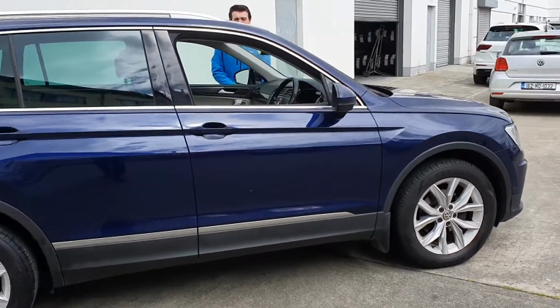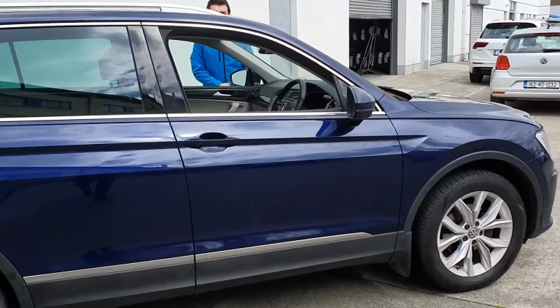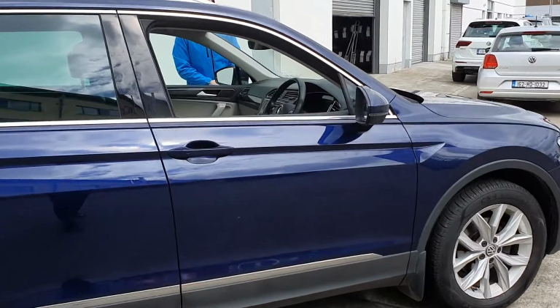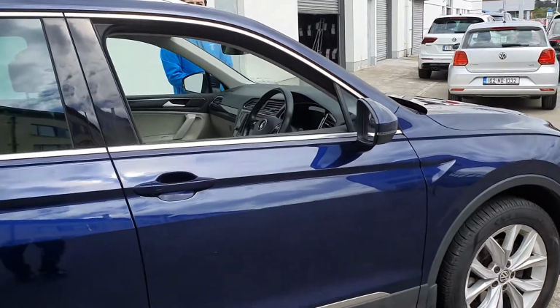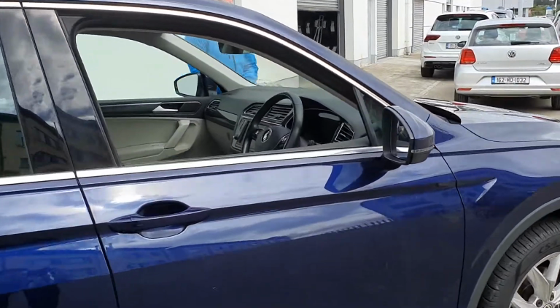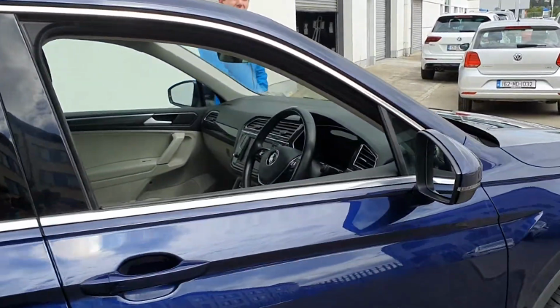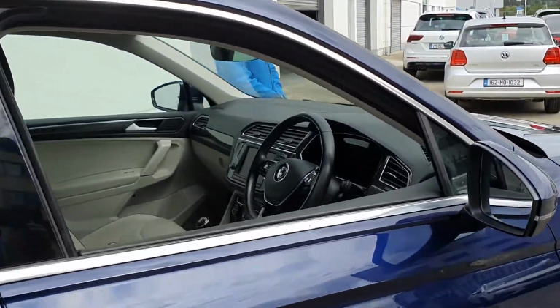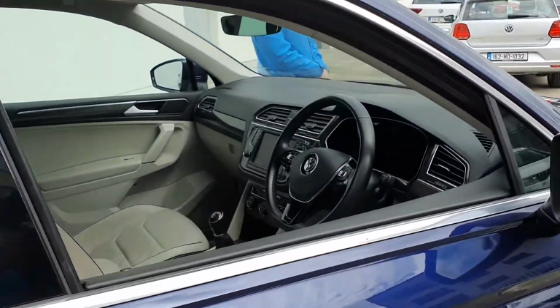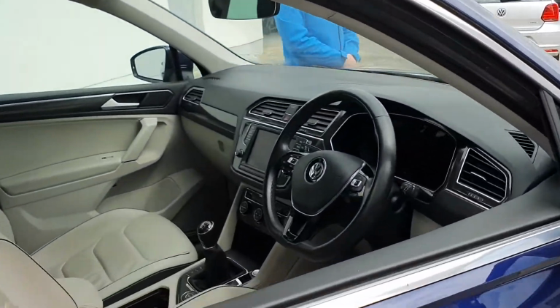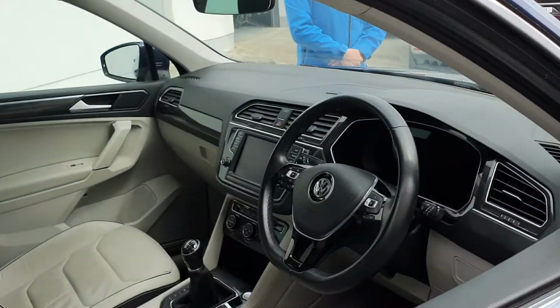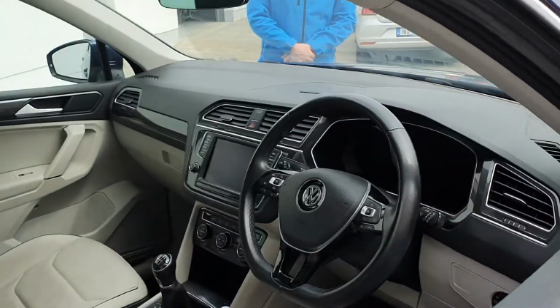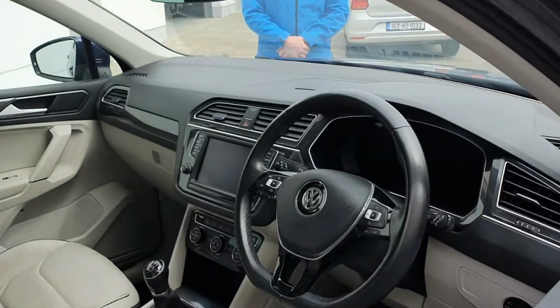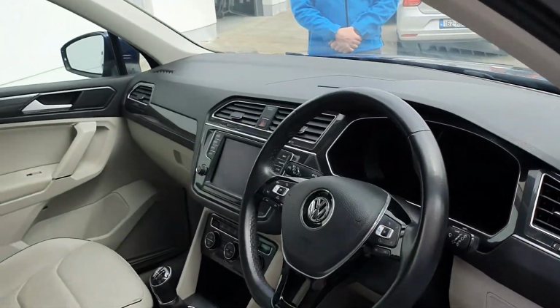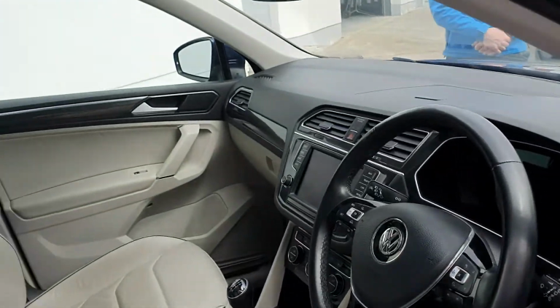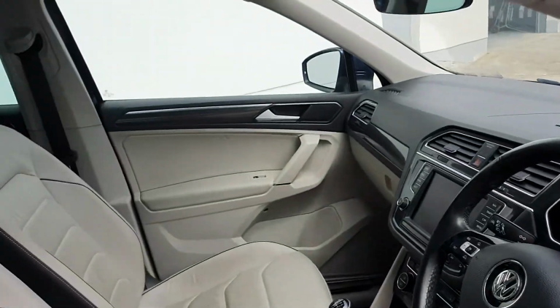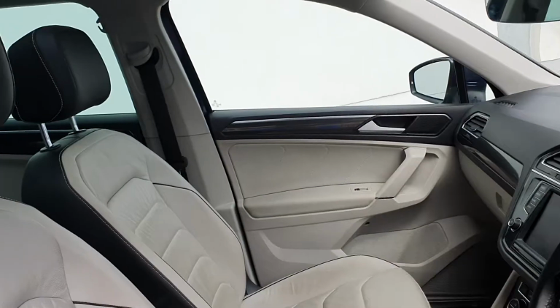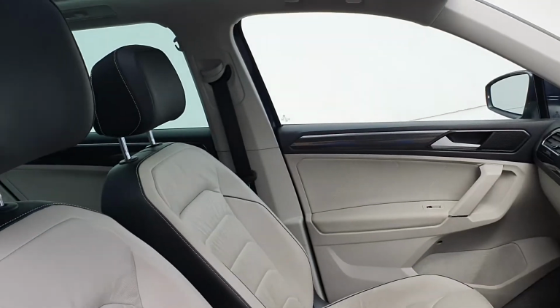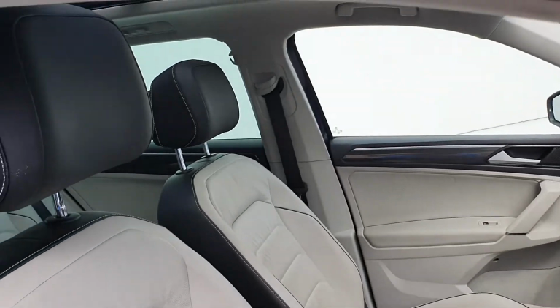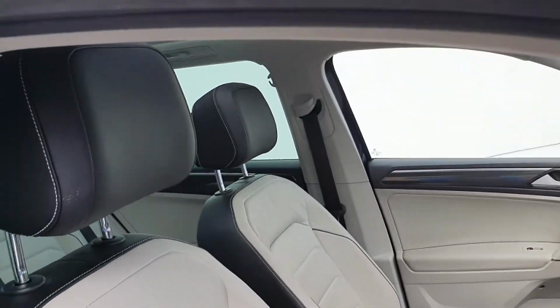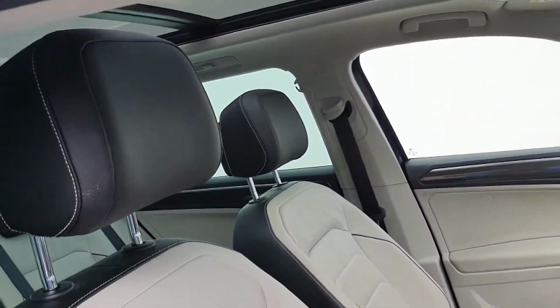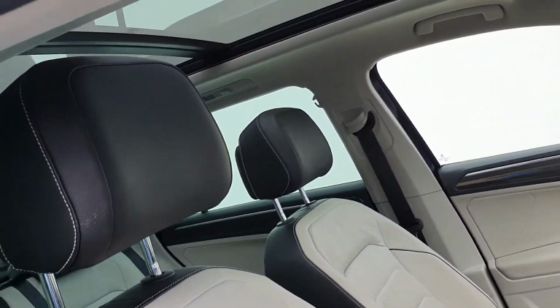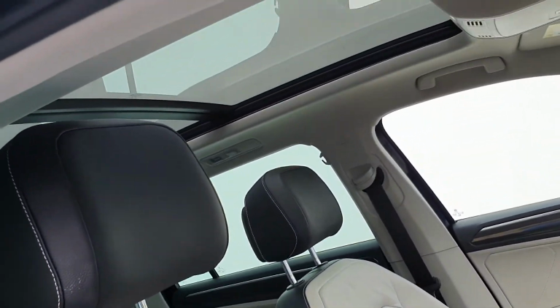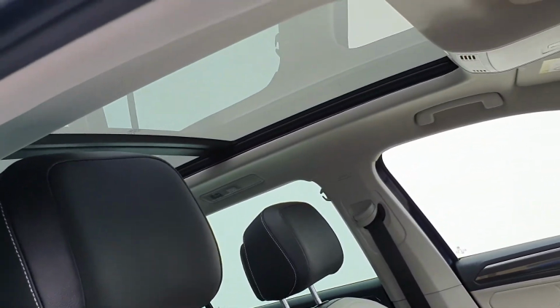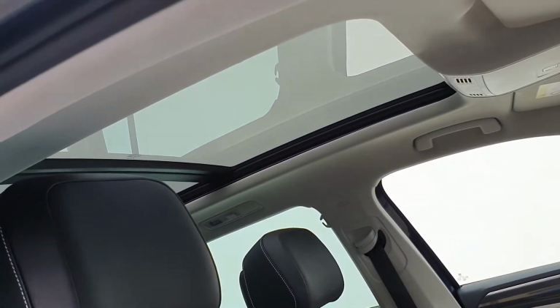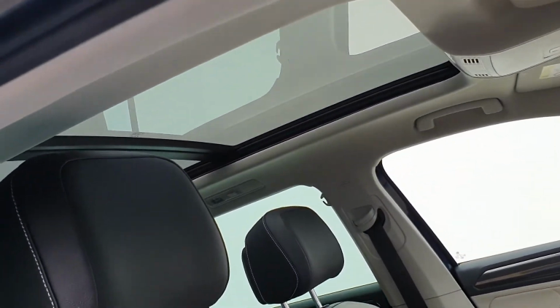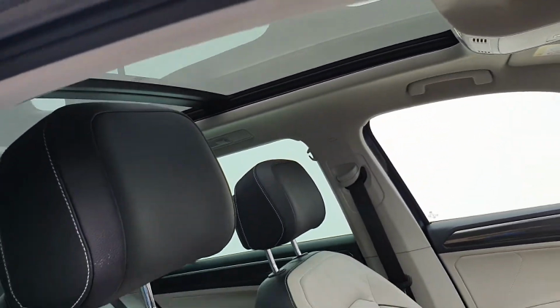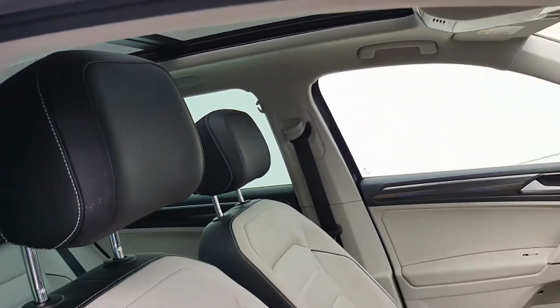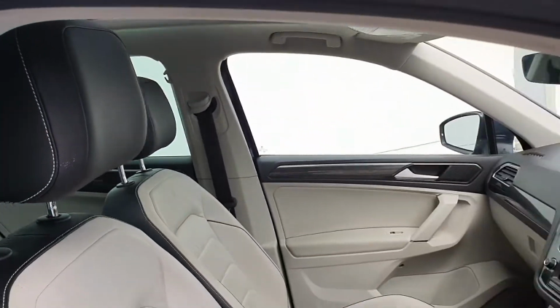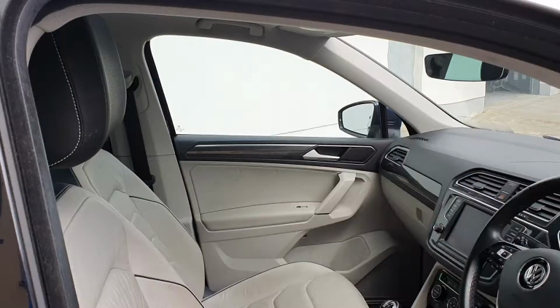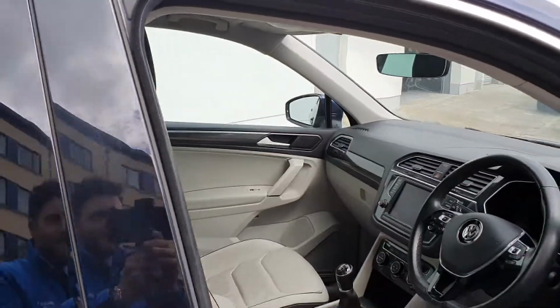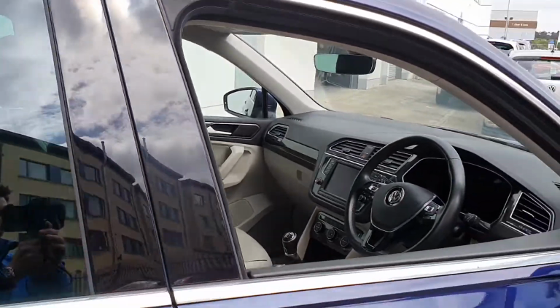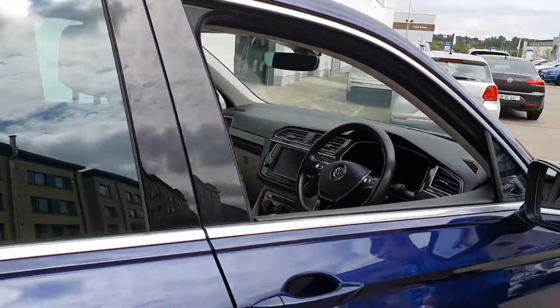This vehicle has extra security, sunroof, full leather interior, electric driver's seat, memory function, reverse camera, xenon headlights, and also an electric tailgate.